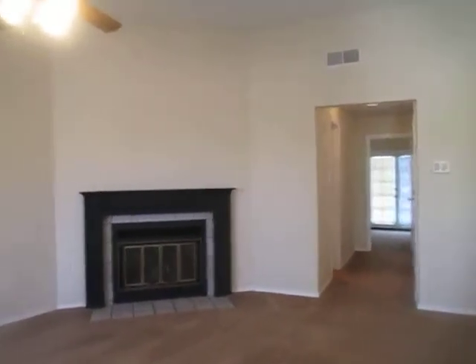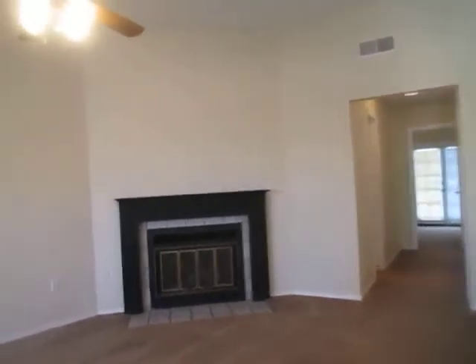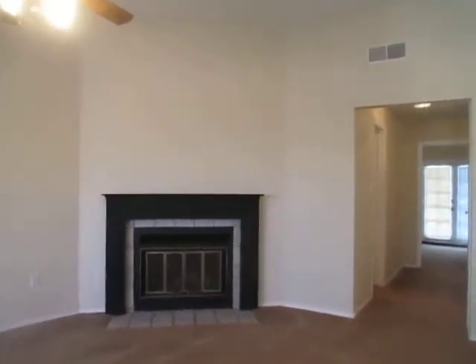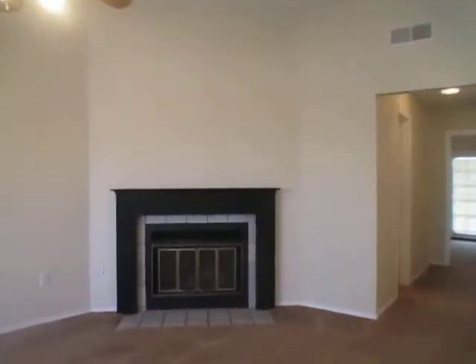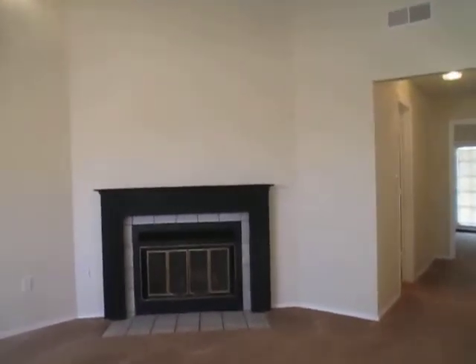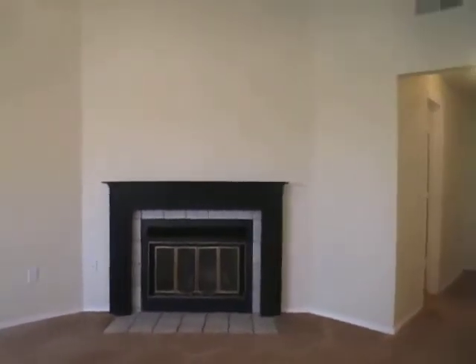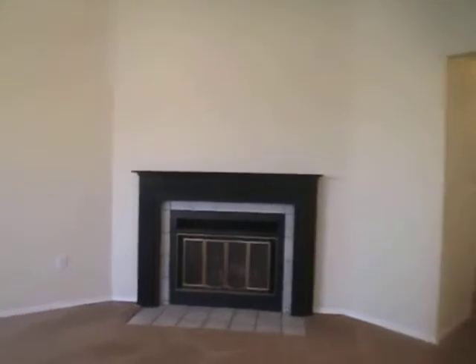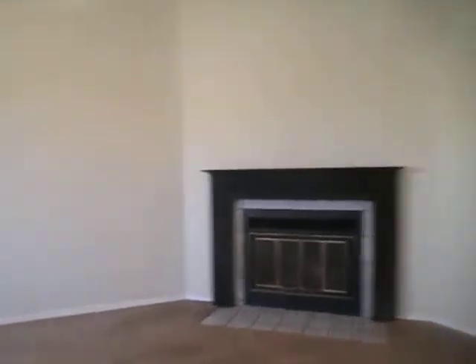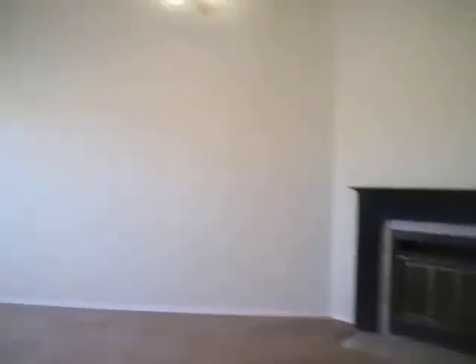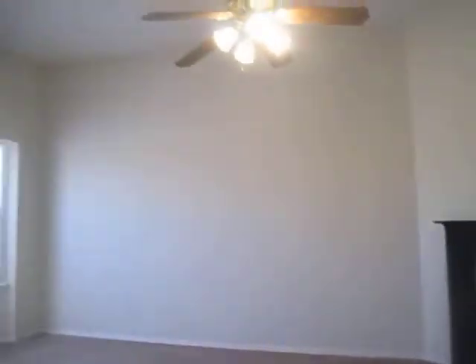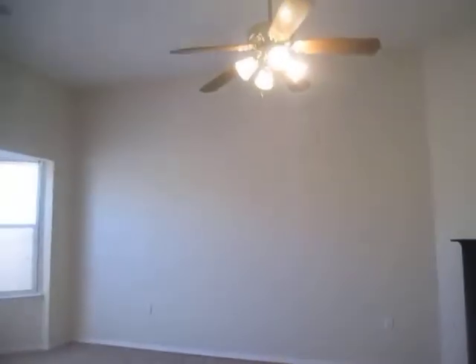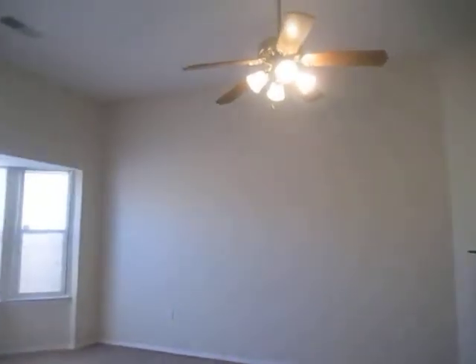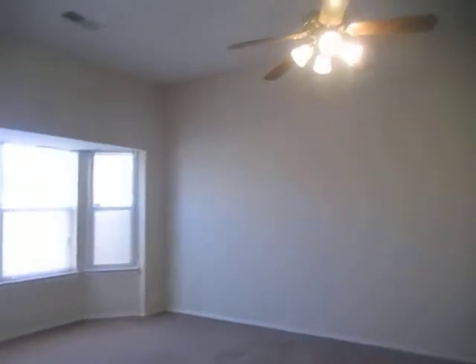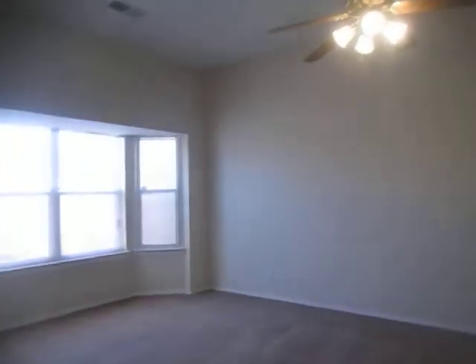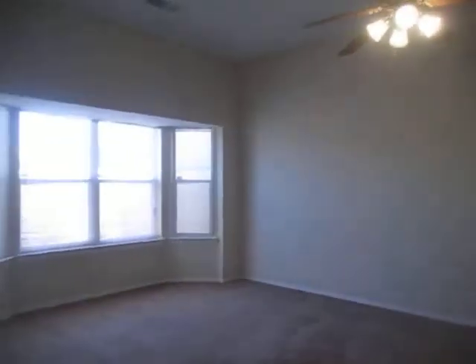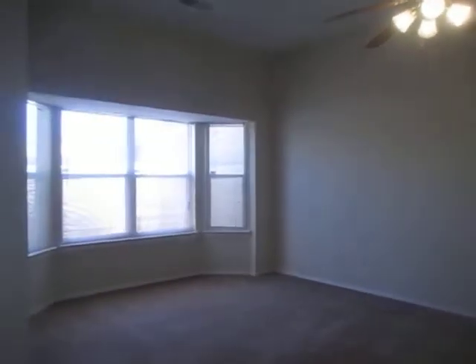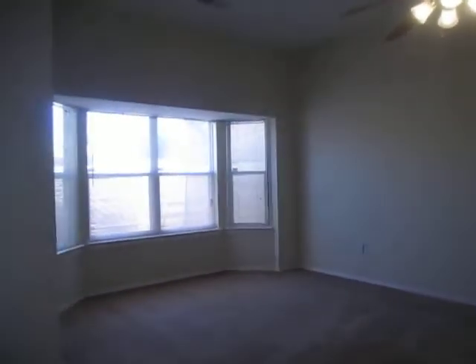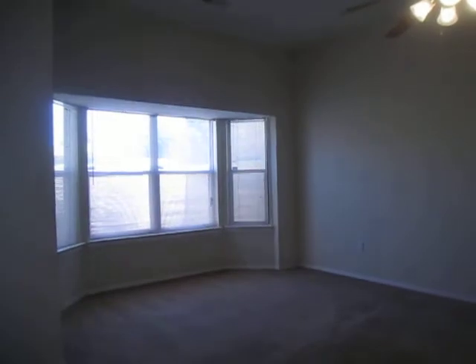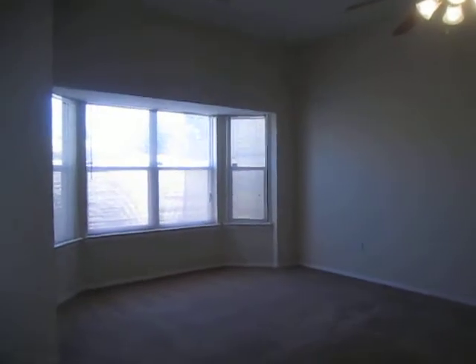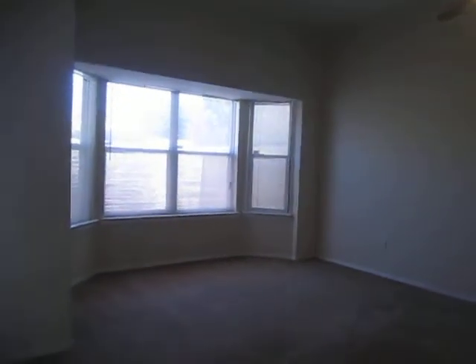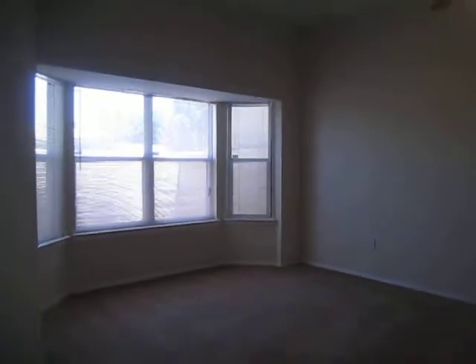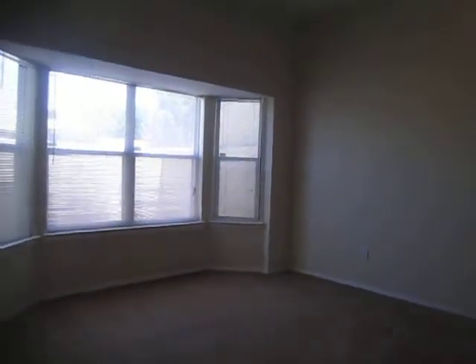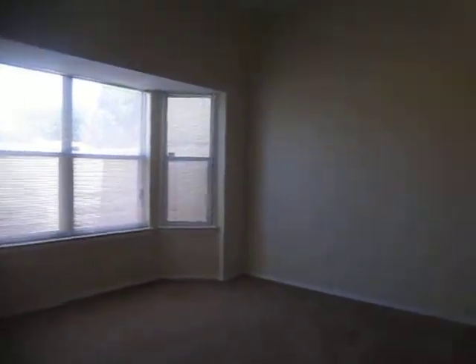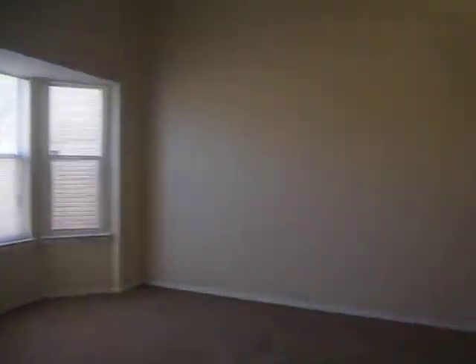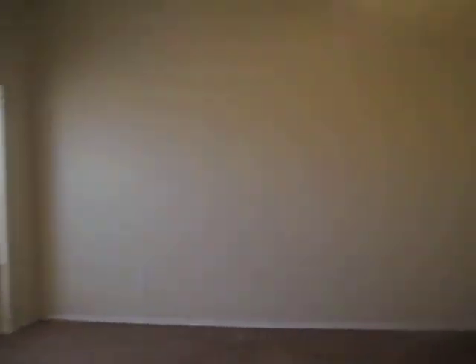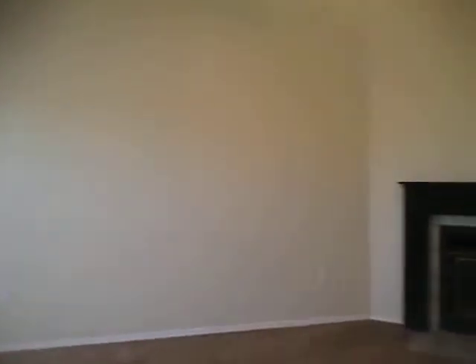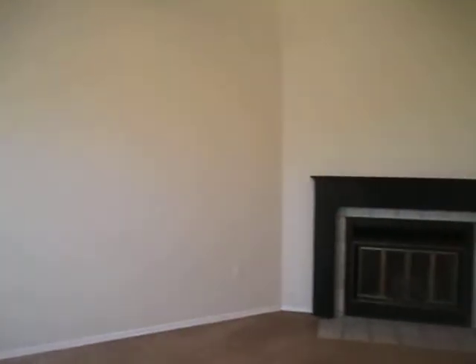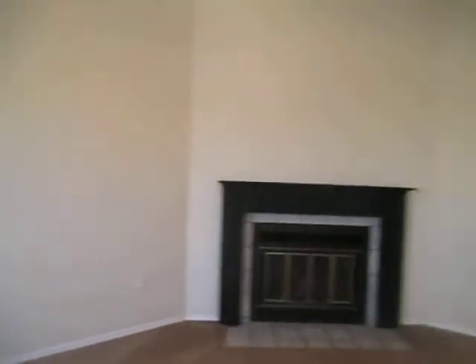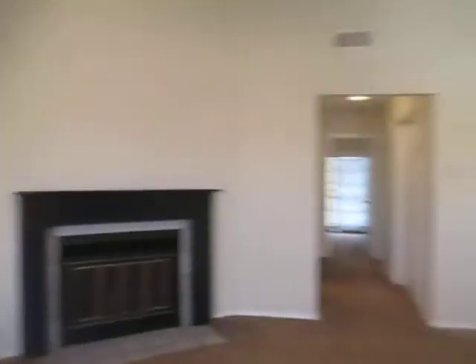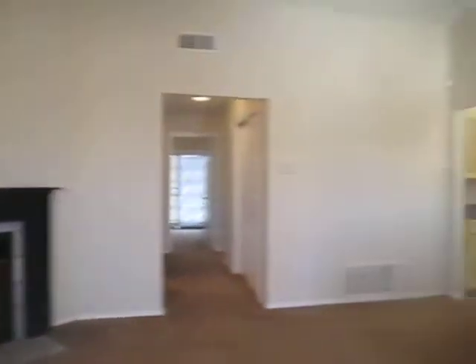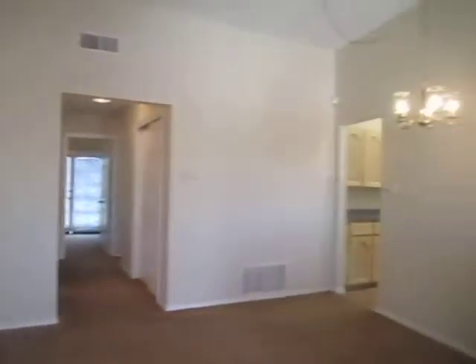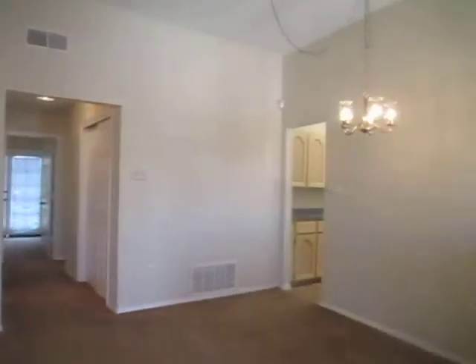This living room does feature a nice fireplace as well as a ceiling fan and bay windows. Over here we've got our dining room.